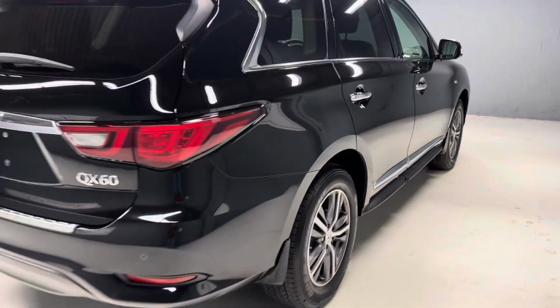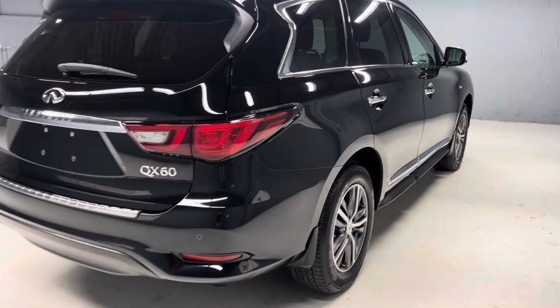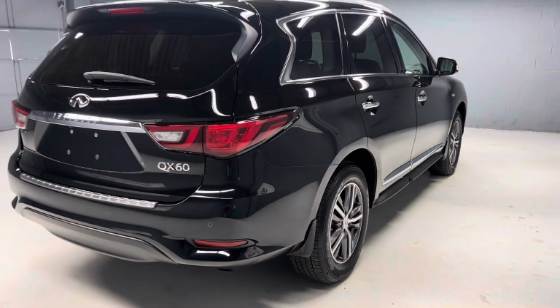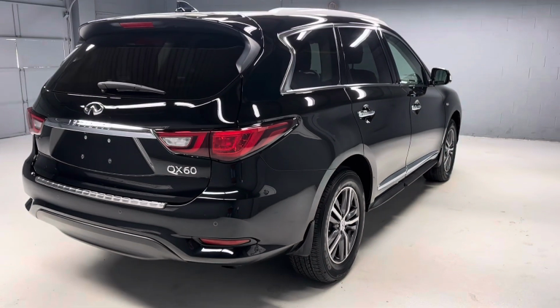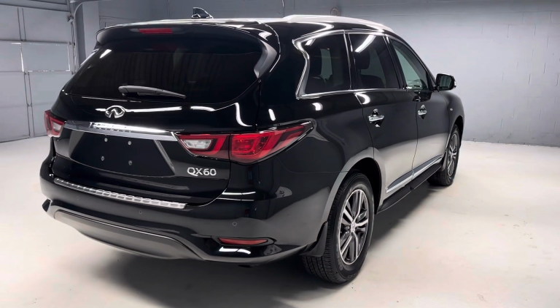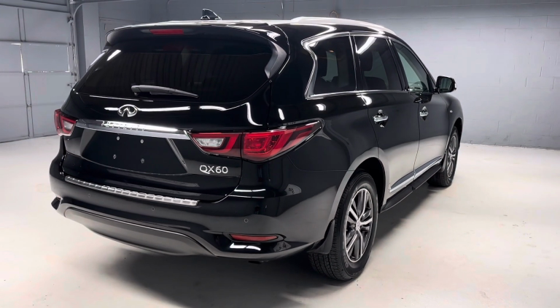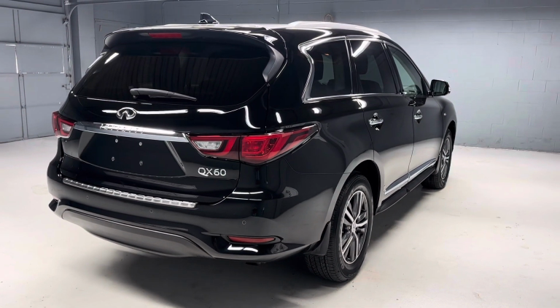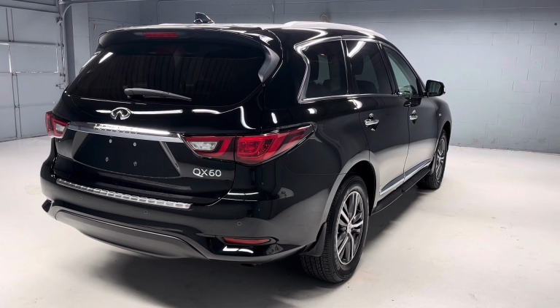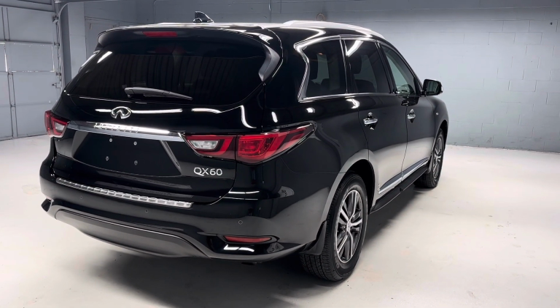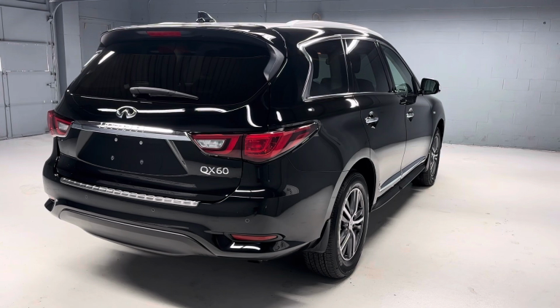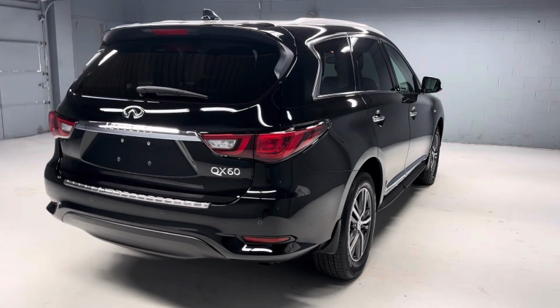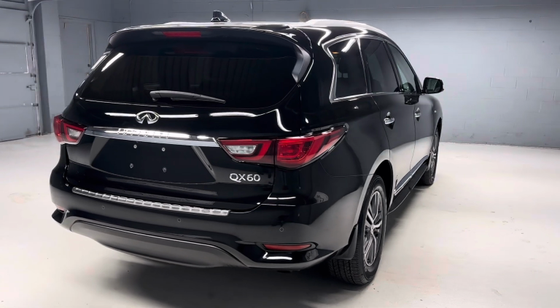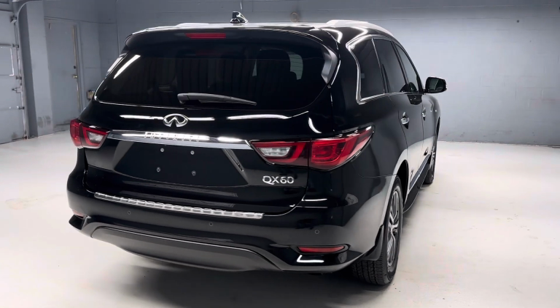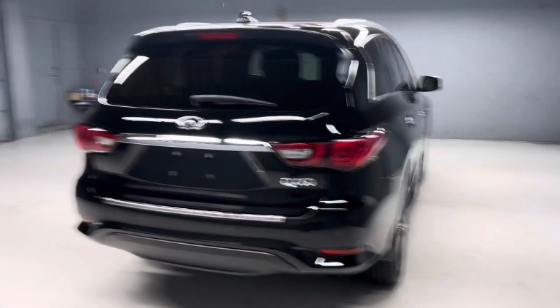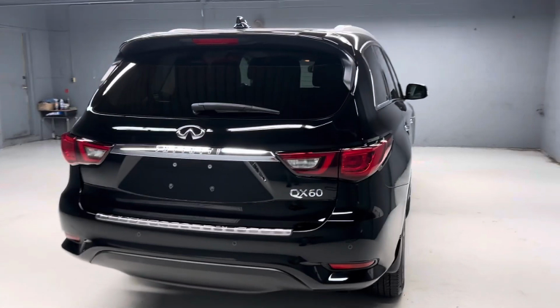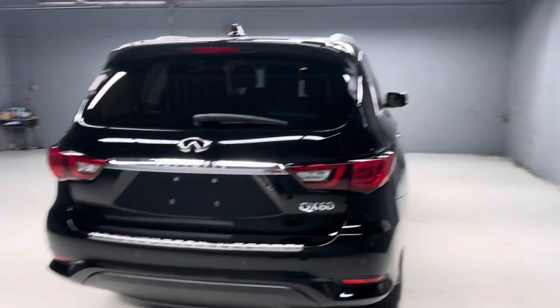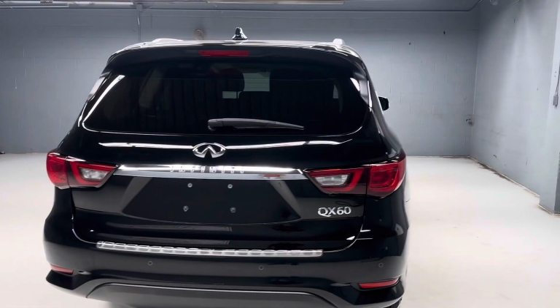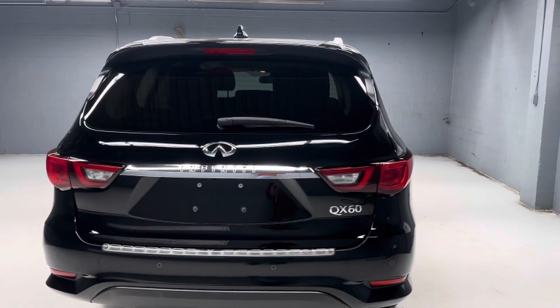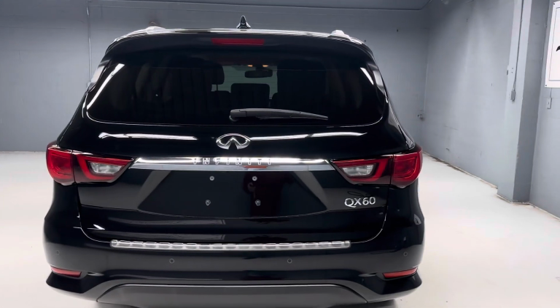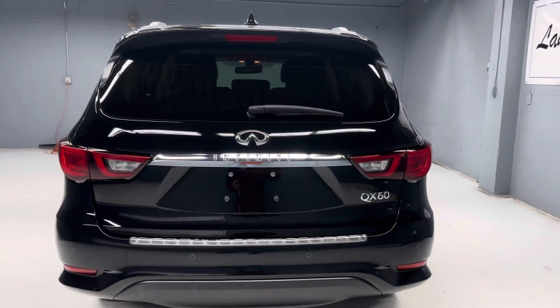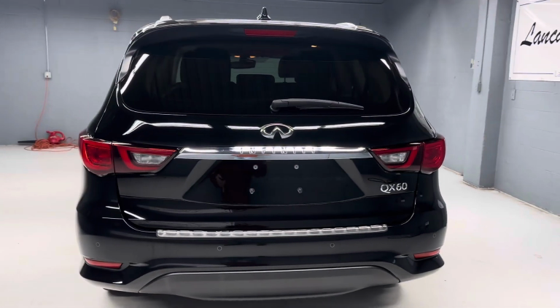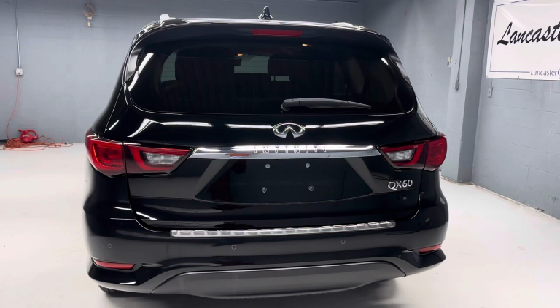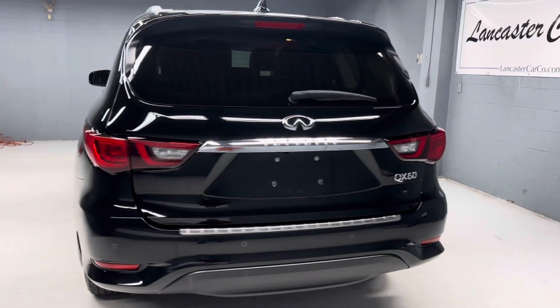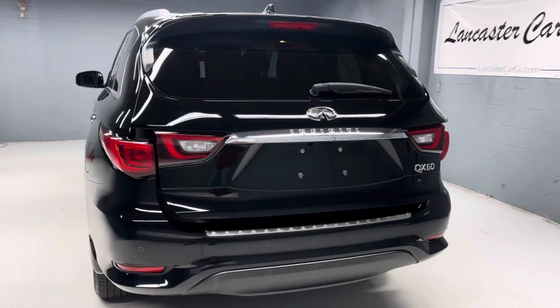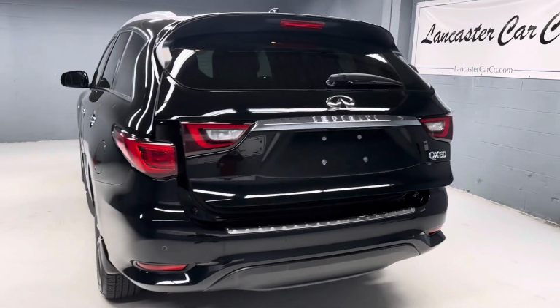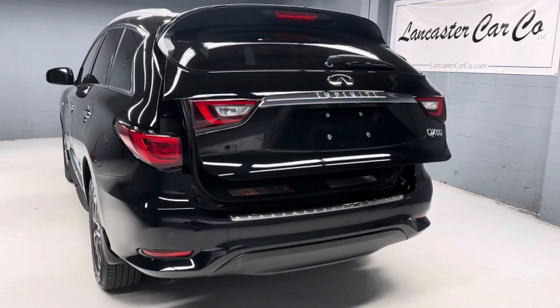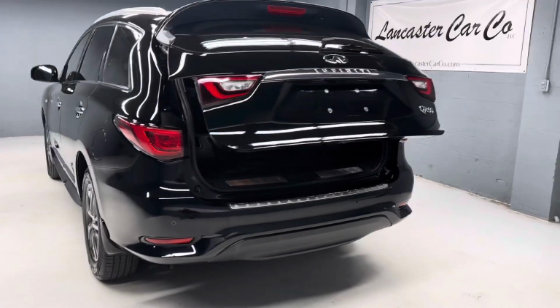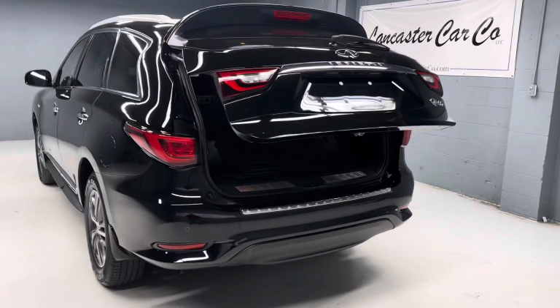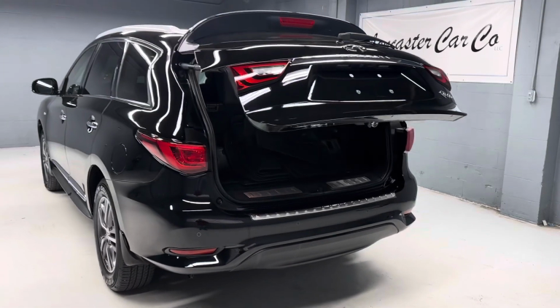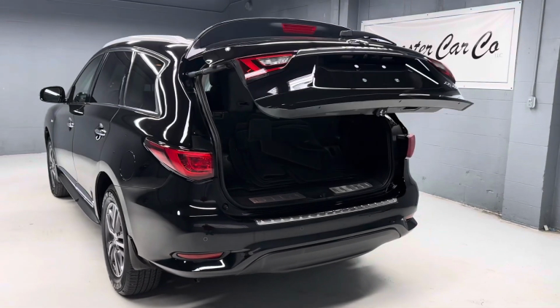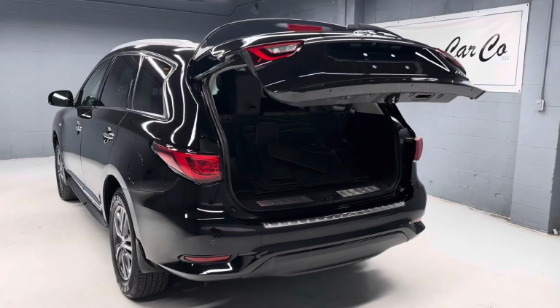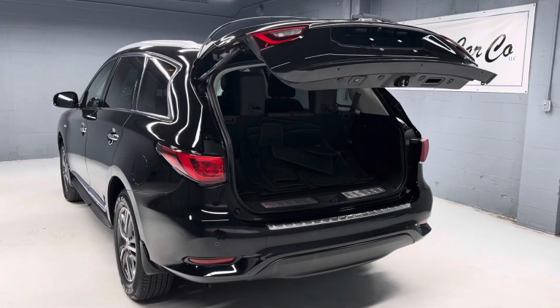It has remote start too, for those really cold days in the wintertime. There are more pictures on our website, LancasterCarCo.com, as well as a link to the Carfax and the original window sticker.